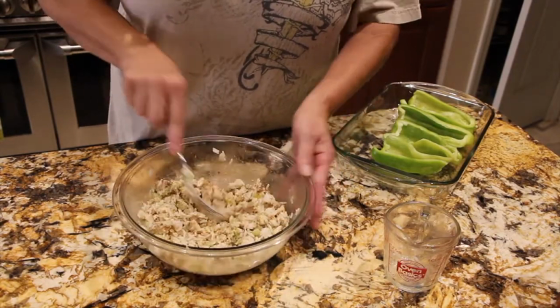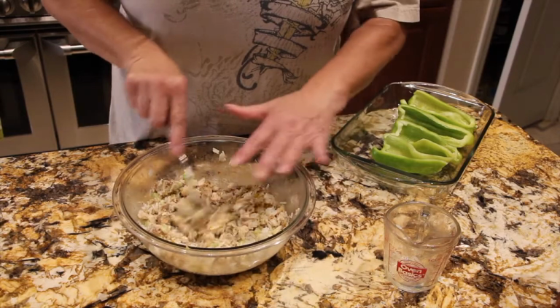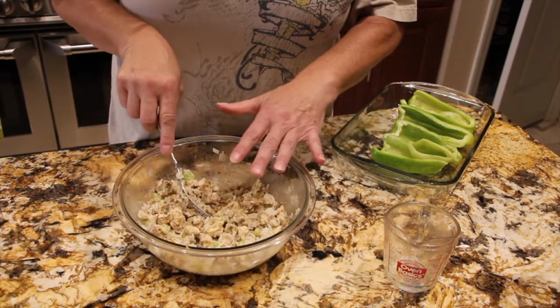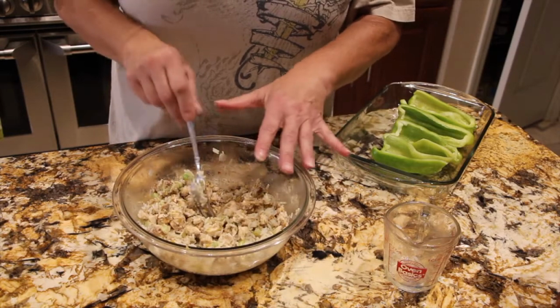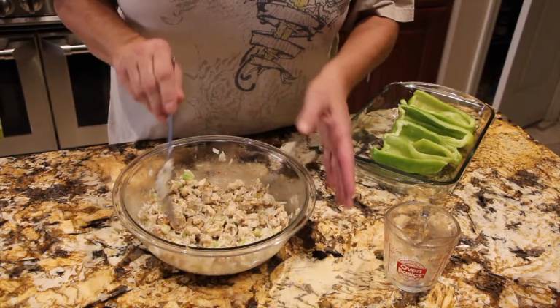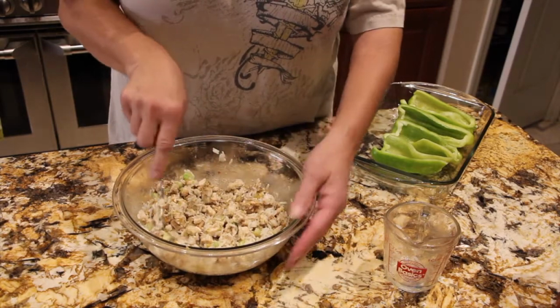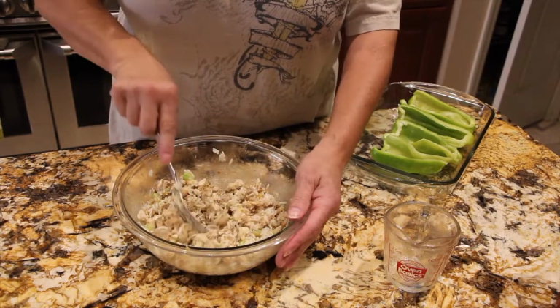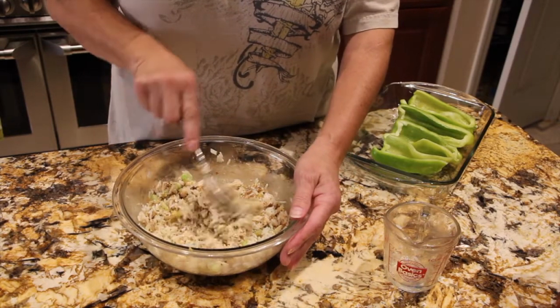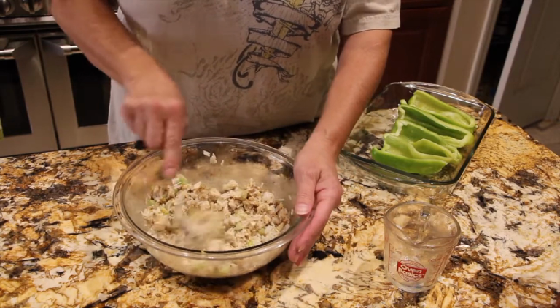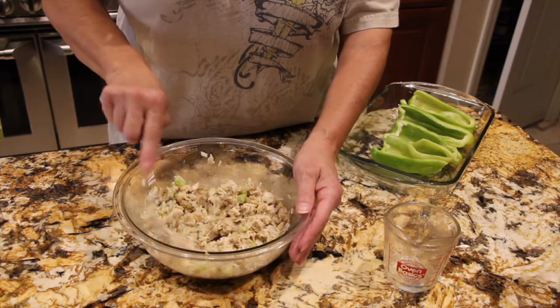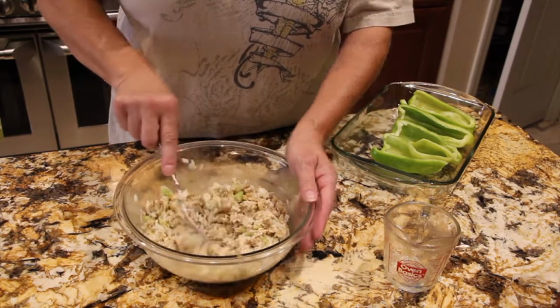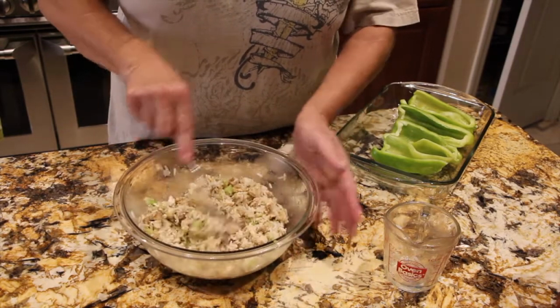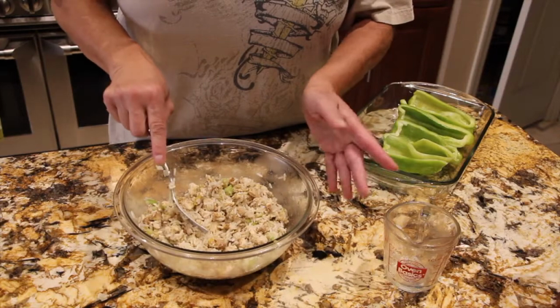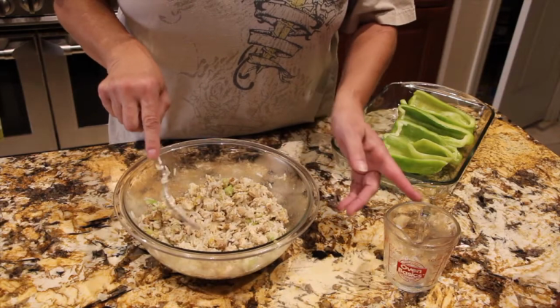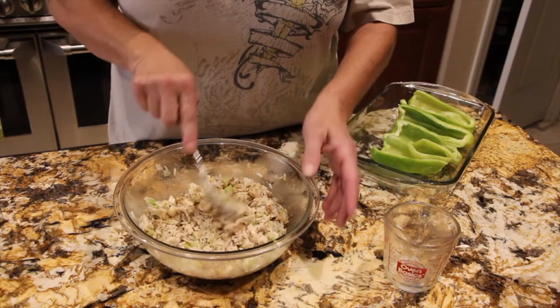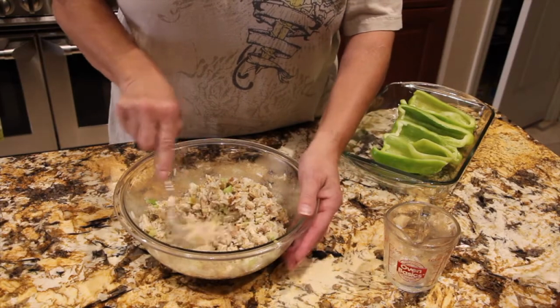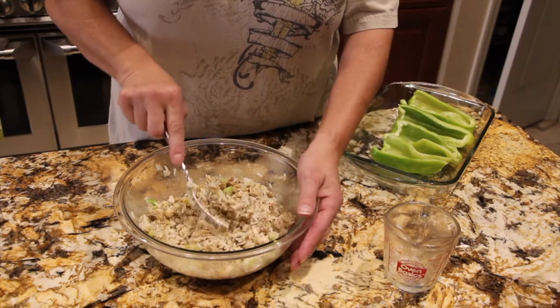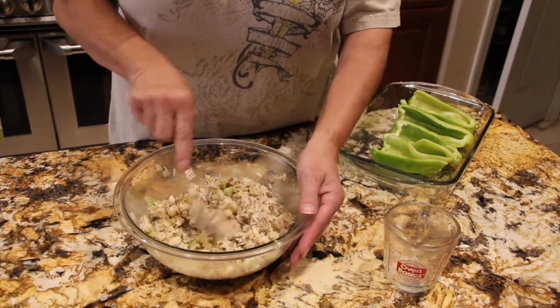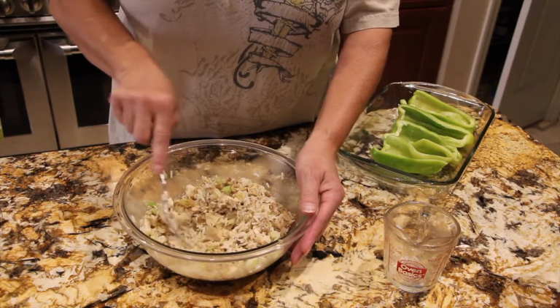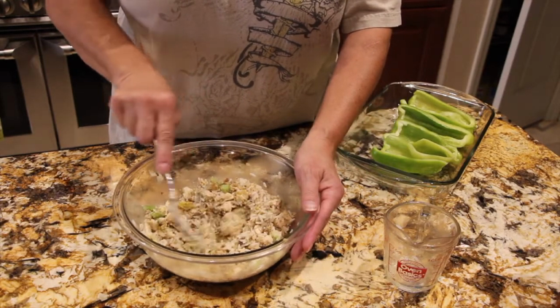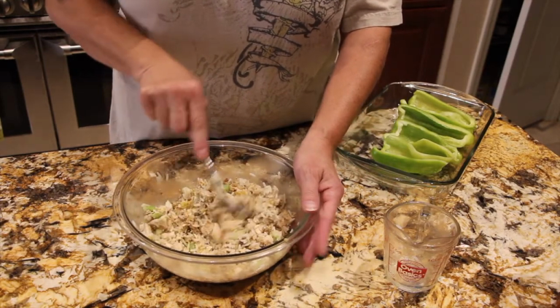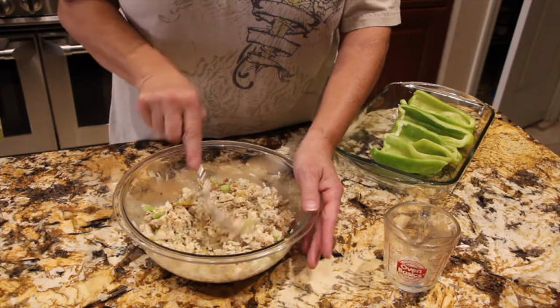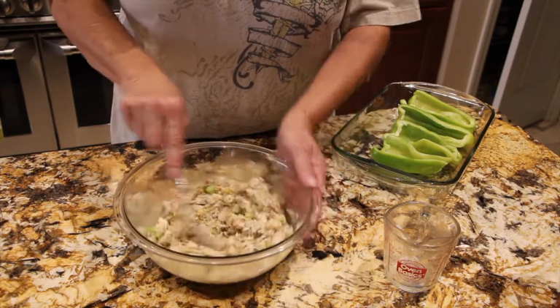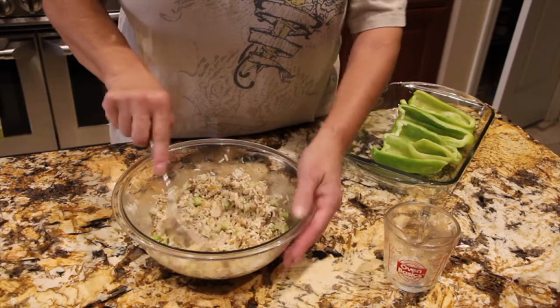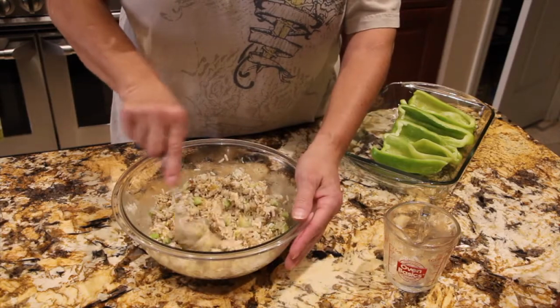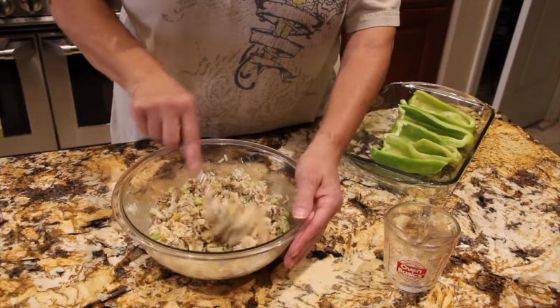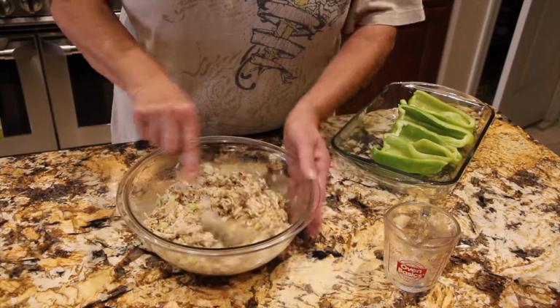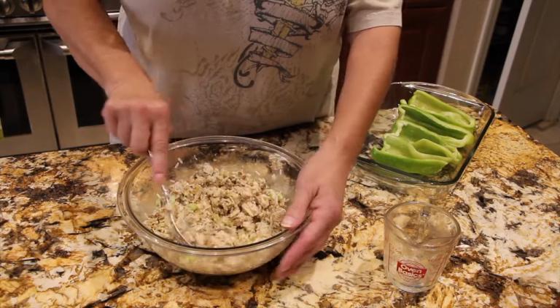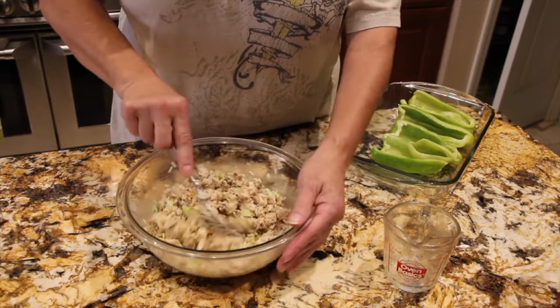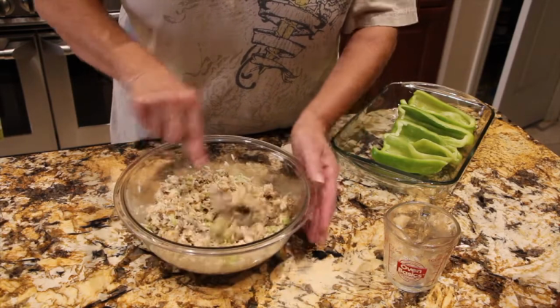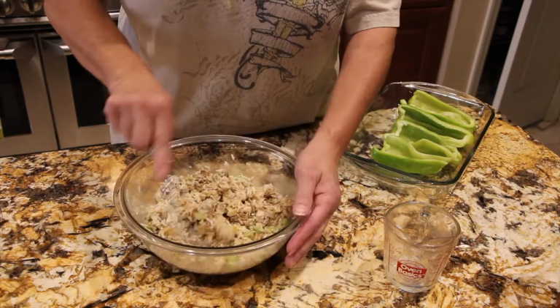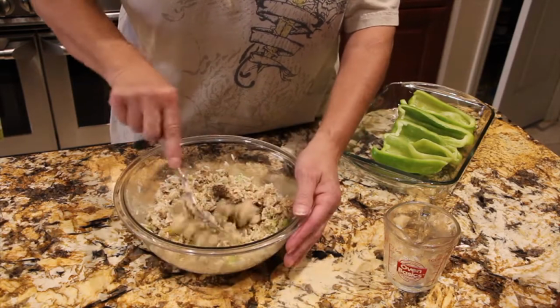So all the ingredients in this bowl are: two cups of diced cooked chicken, one cup of cooked rice, one tablespoon of Italian seasoning, salt and pepper, one celery stalk diced, and a fourth of a cup of diced banana peppers.